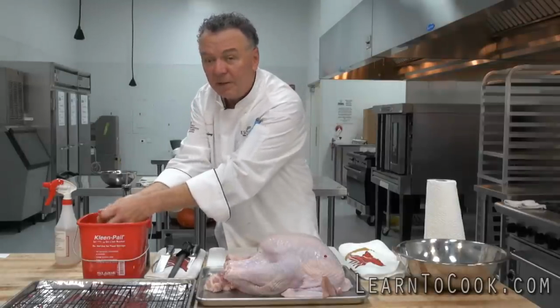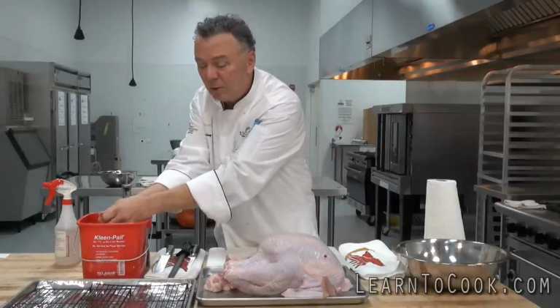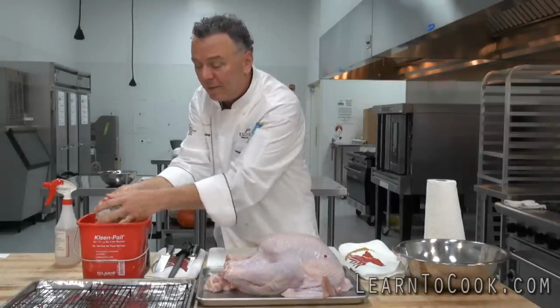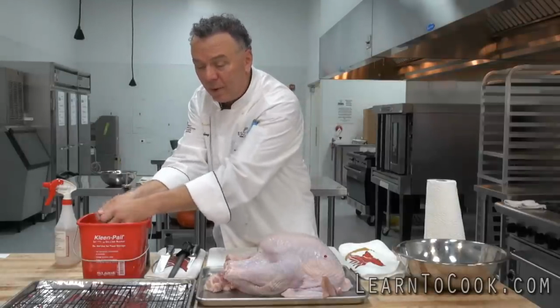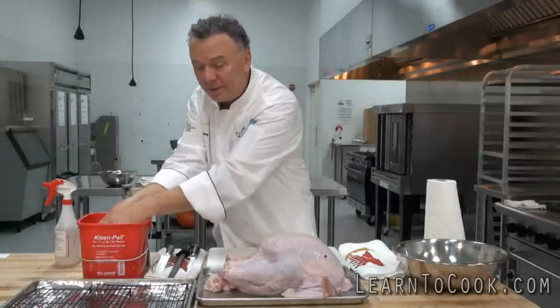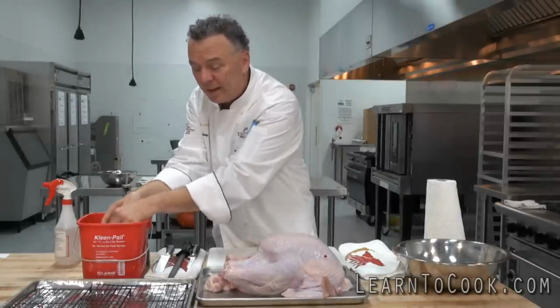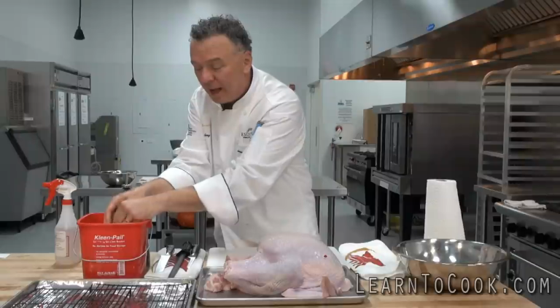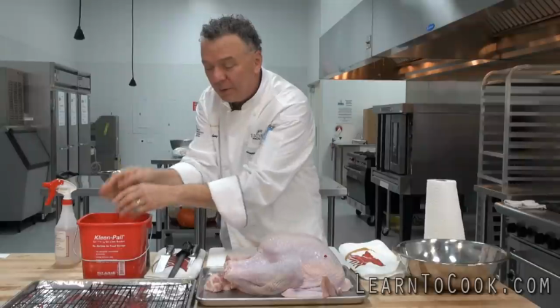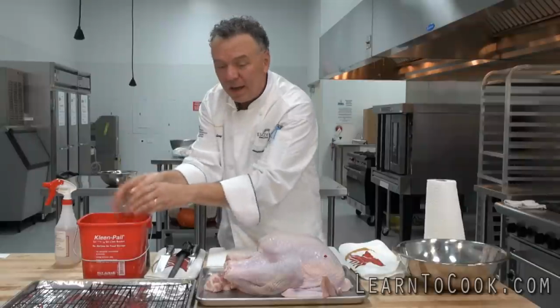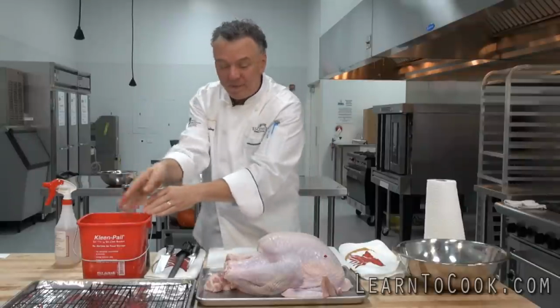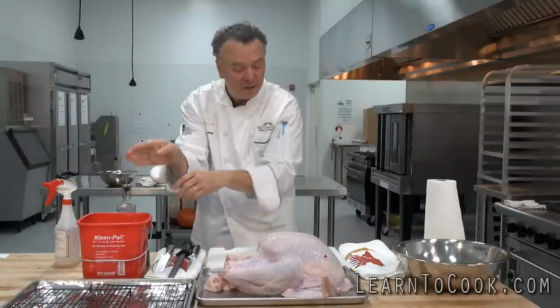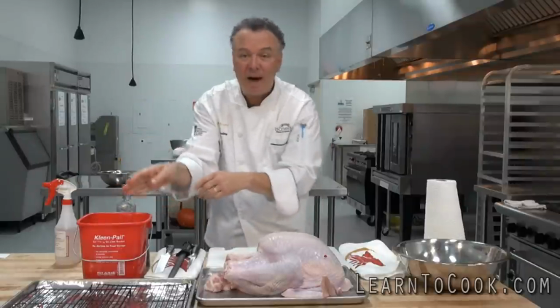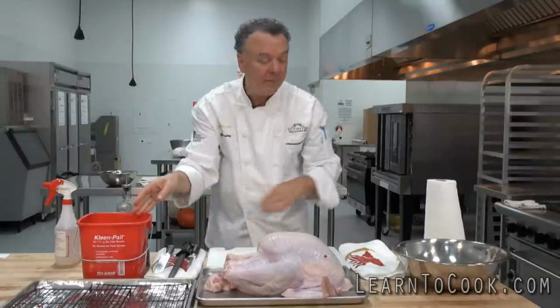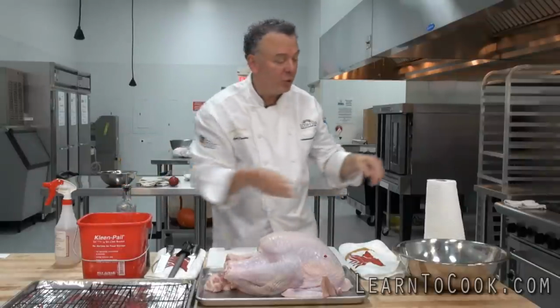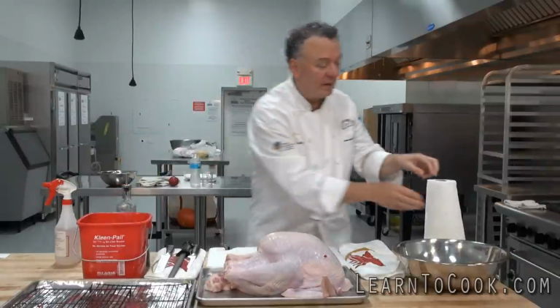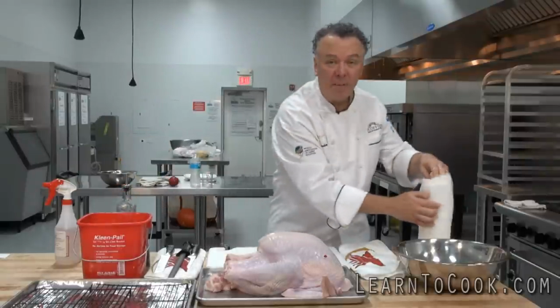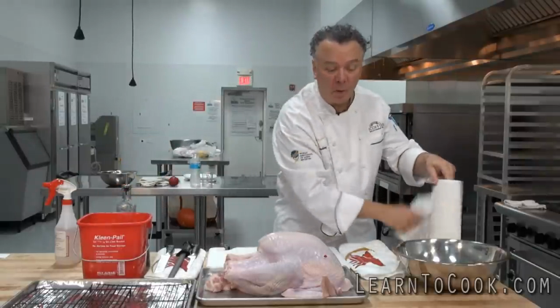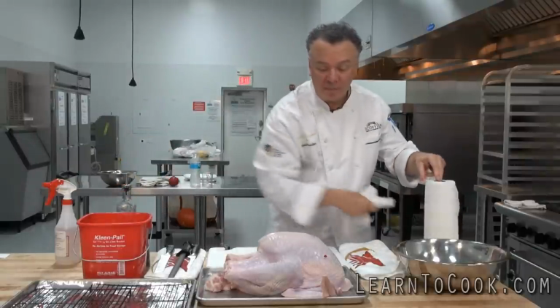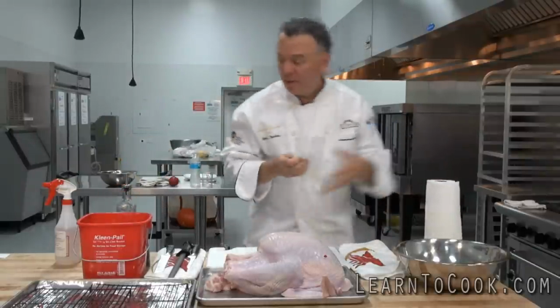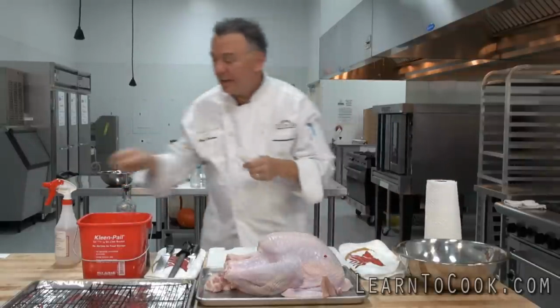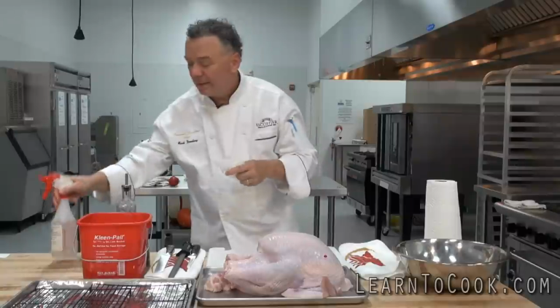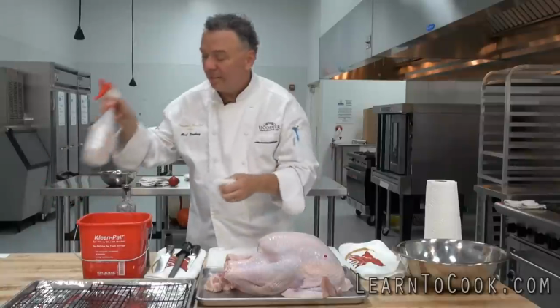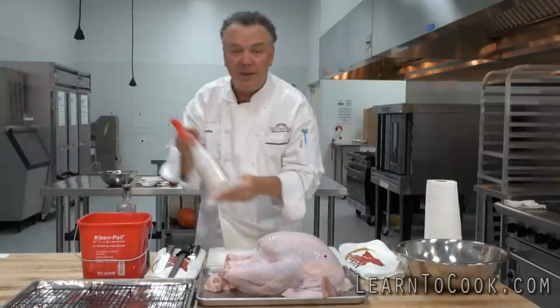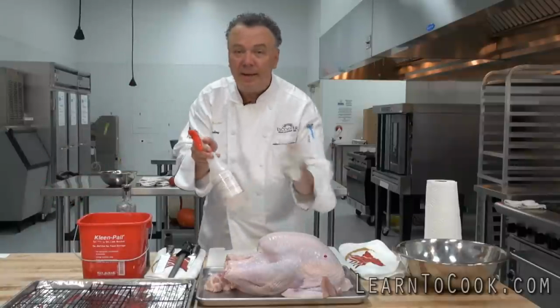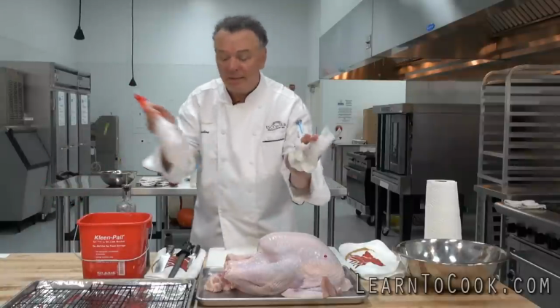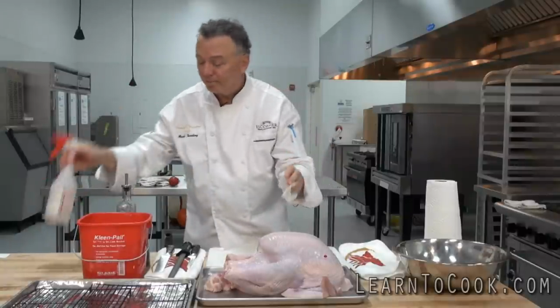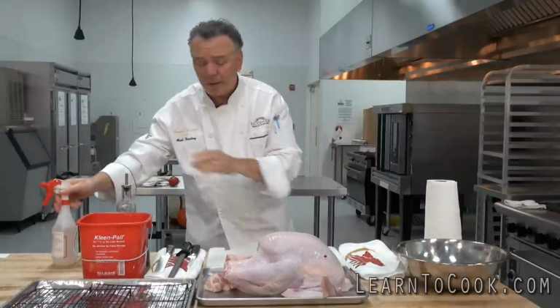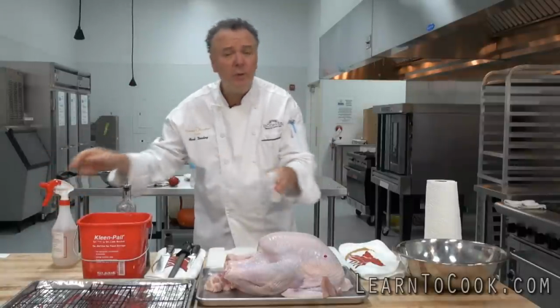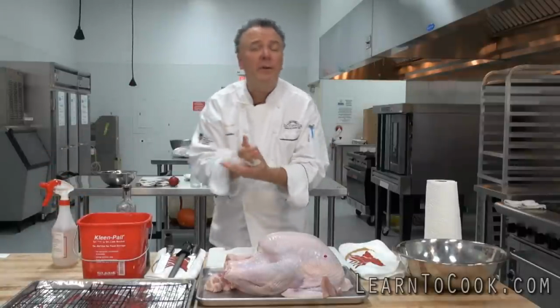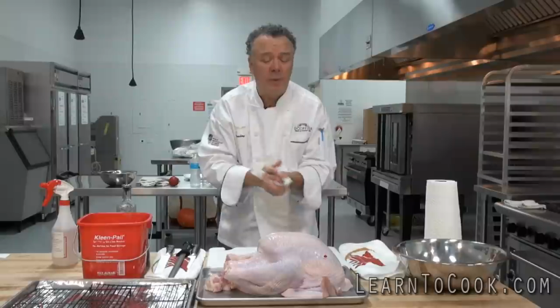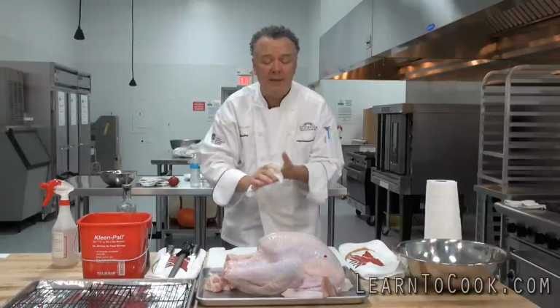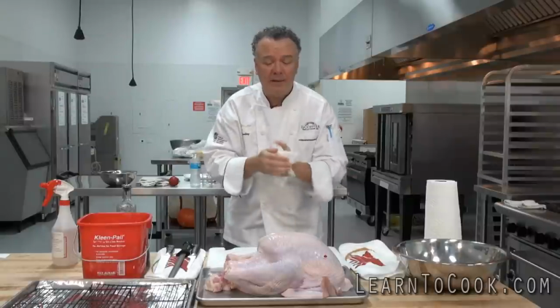Sanitizer solution — very important. I use, for this, 25% bleach and 75% water. I also have a nice spray that I make. You can use straight vinegar as well — it kills the bacteria.